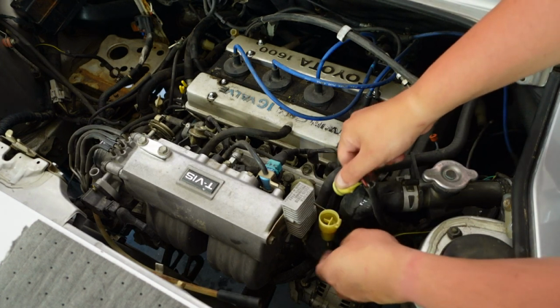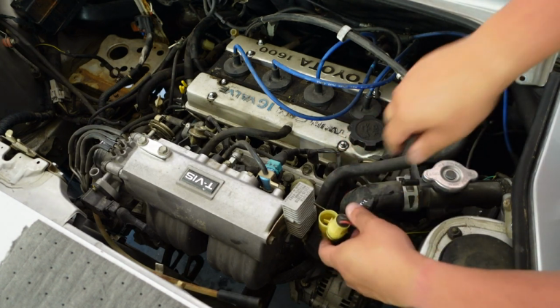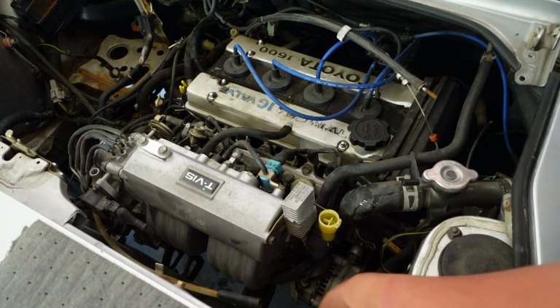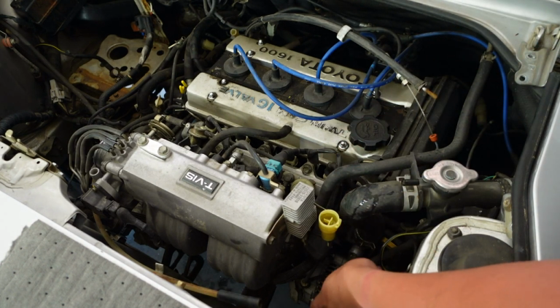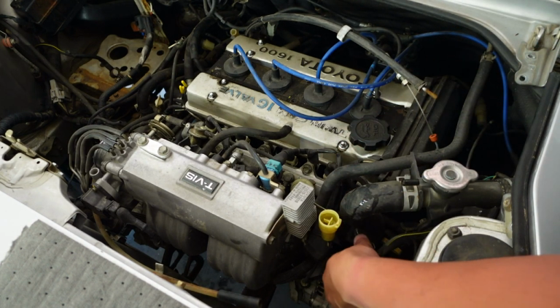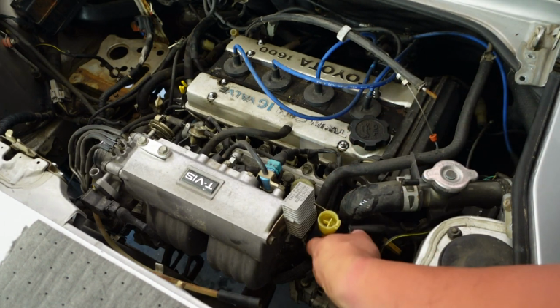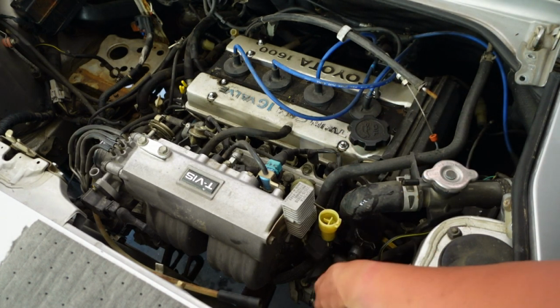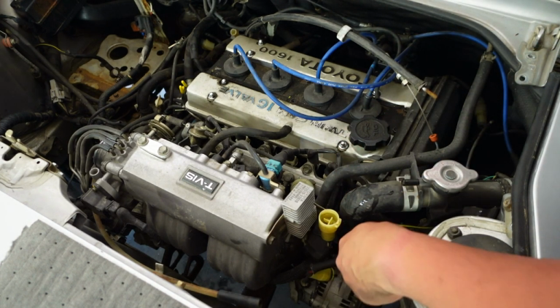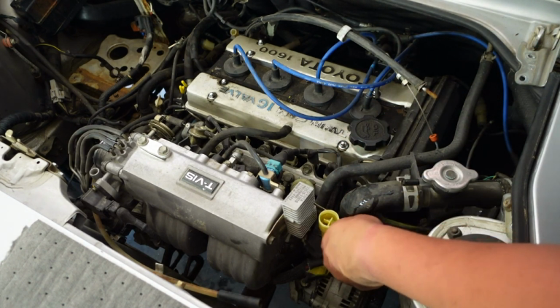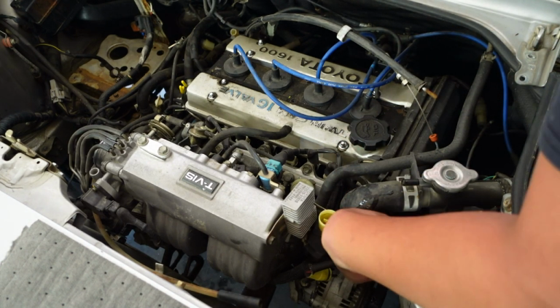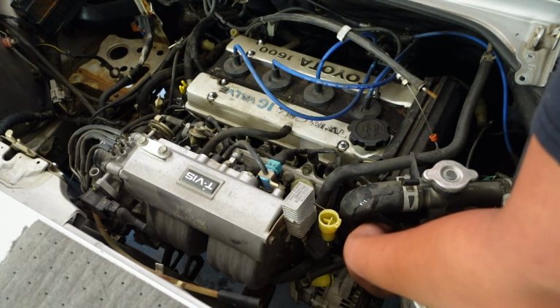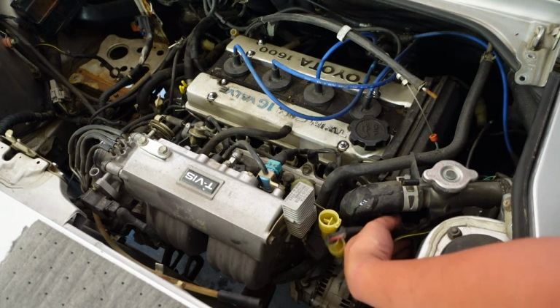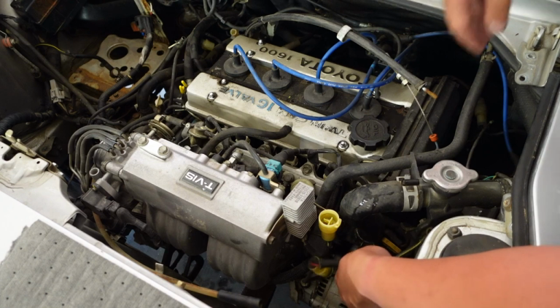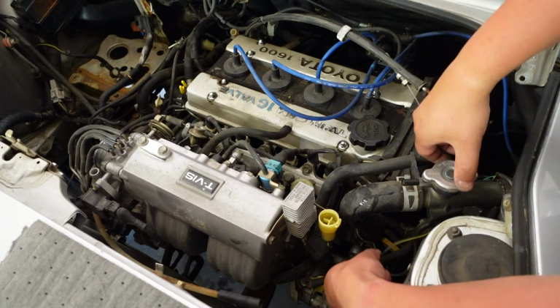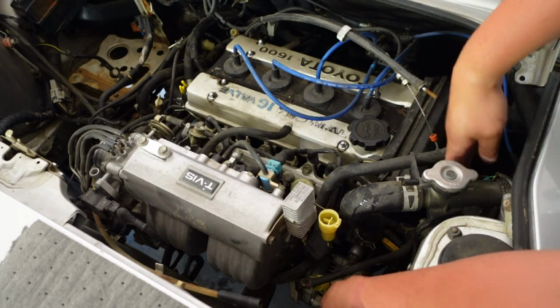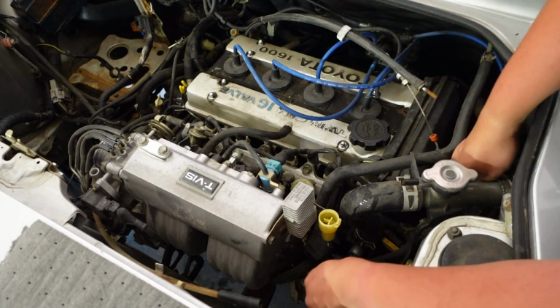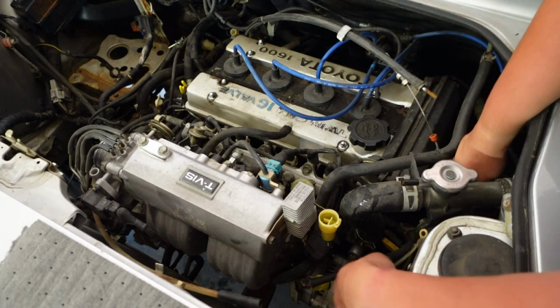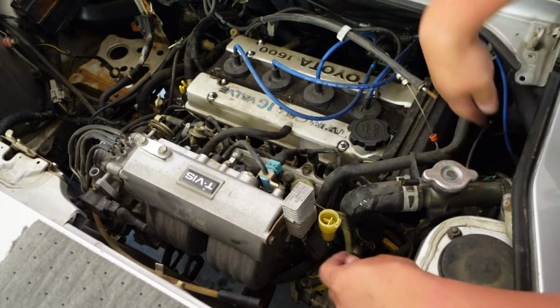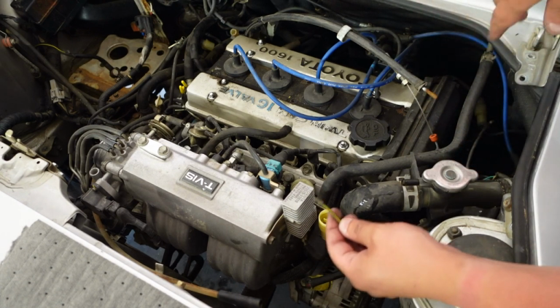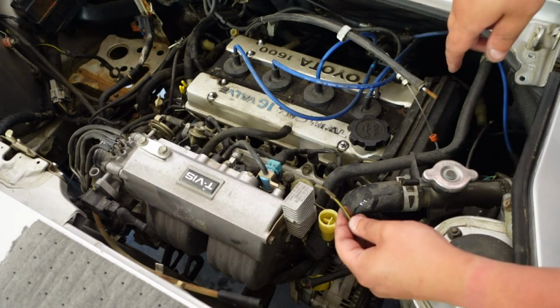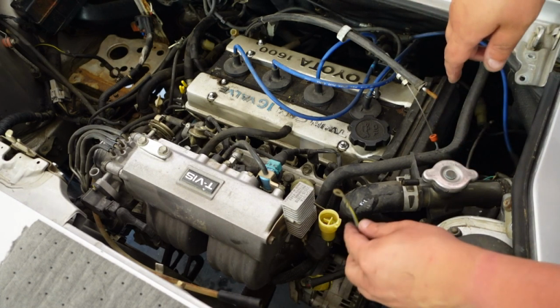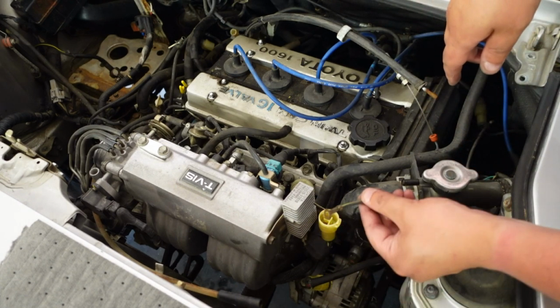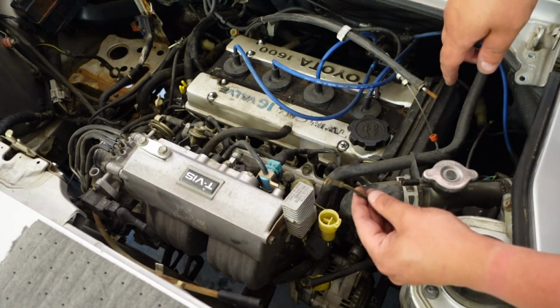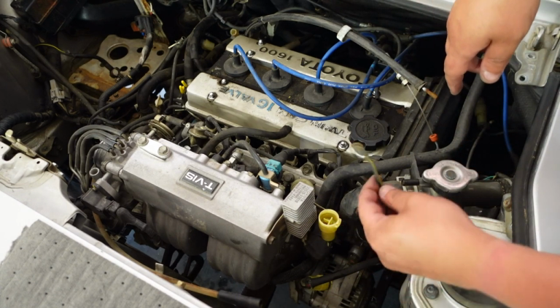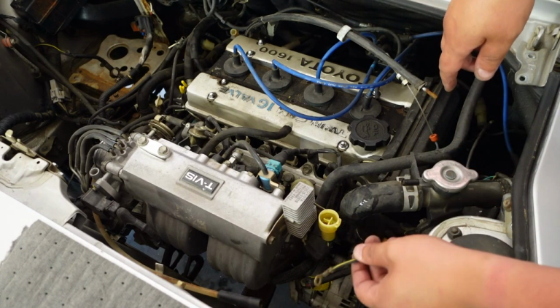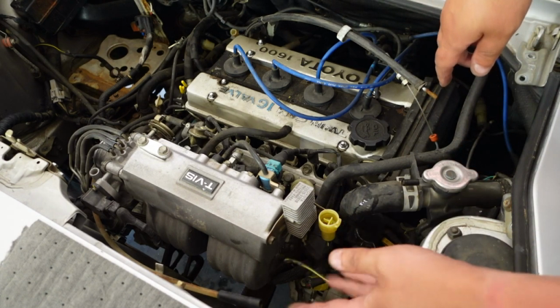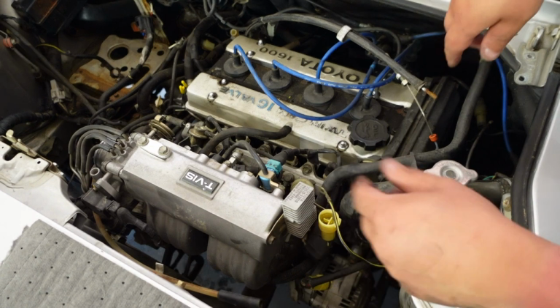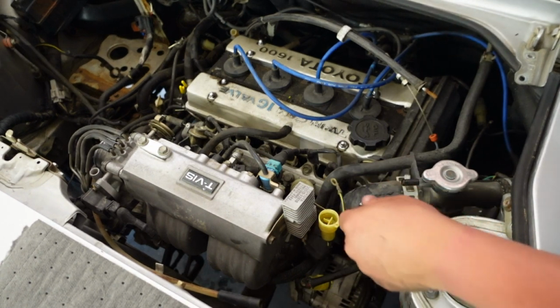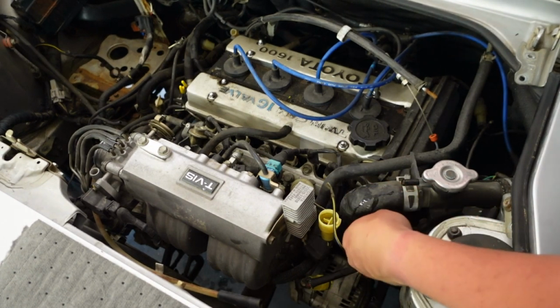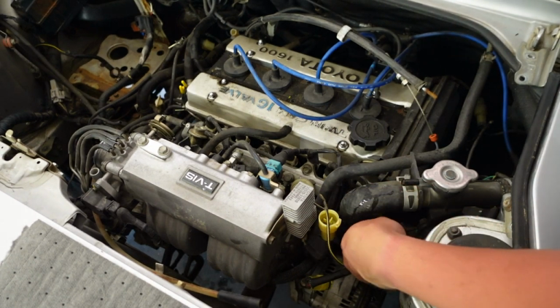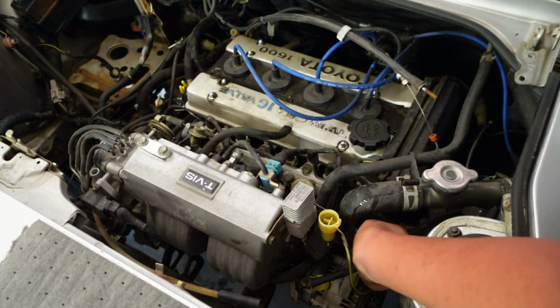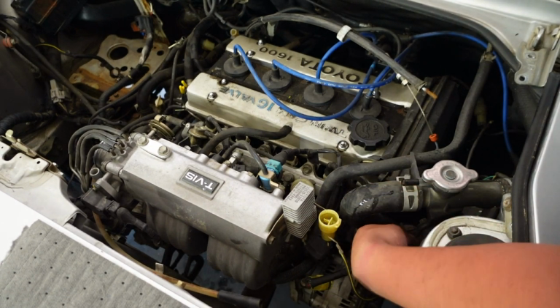Okay, here we go — that's kind of simple. That's a nice place for a ground to just randomly be somewhere. I didn't even know that was there.